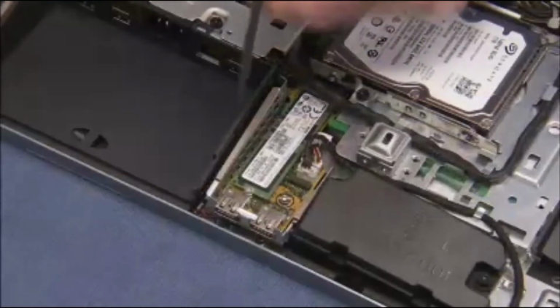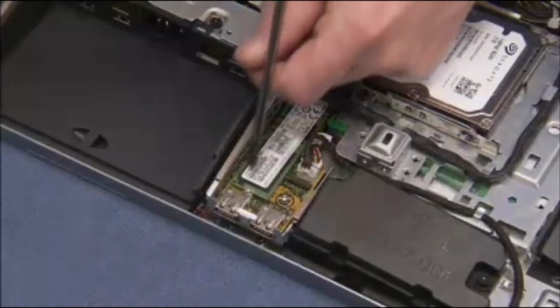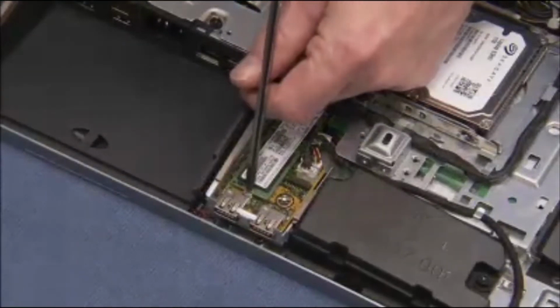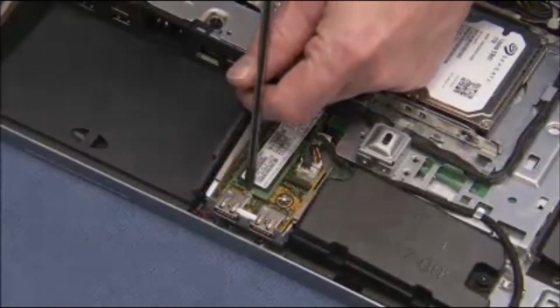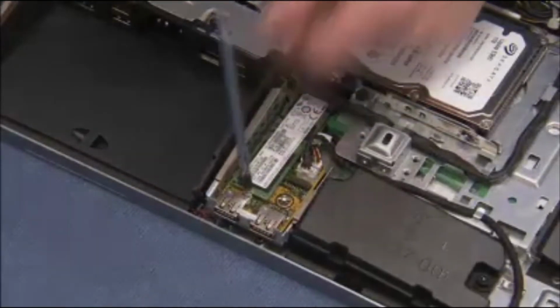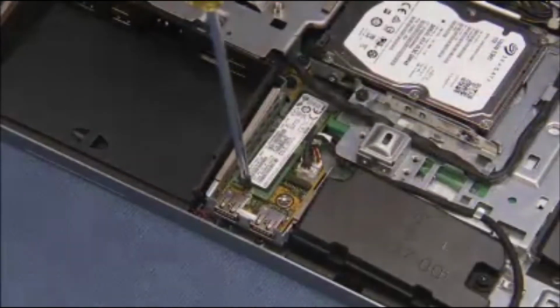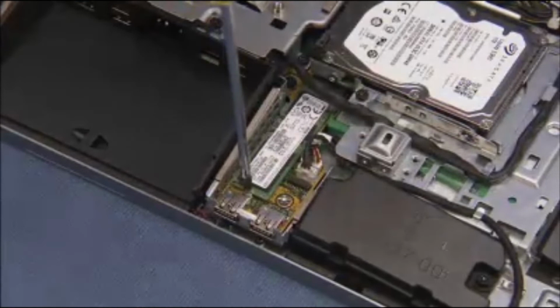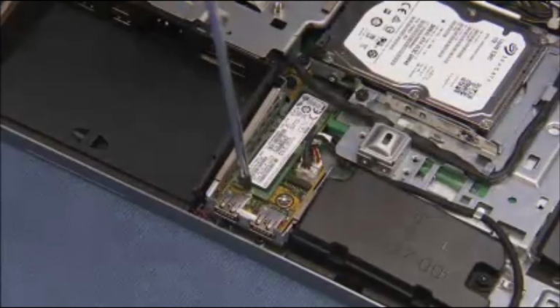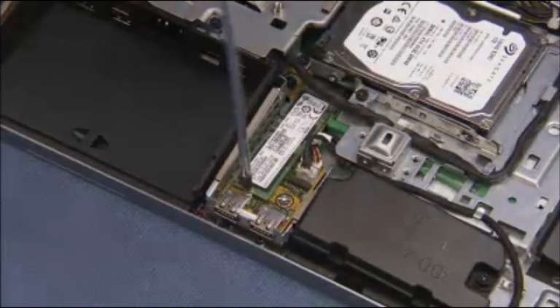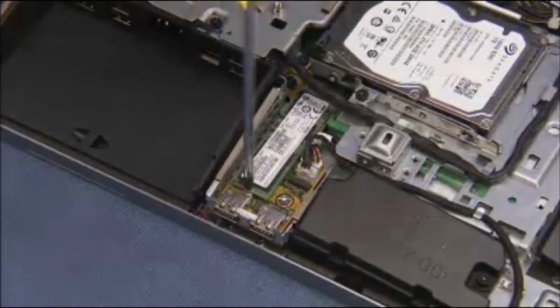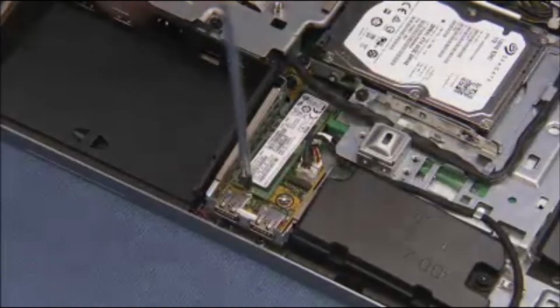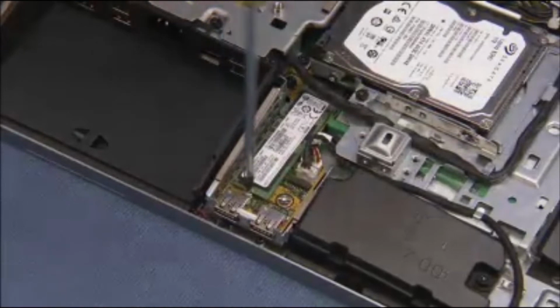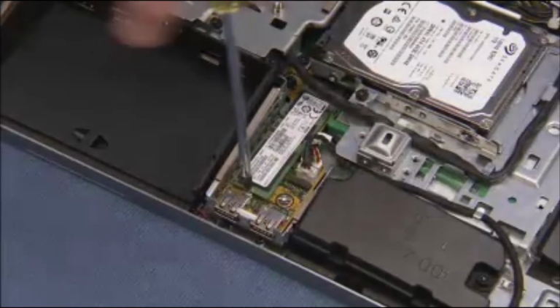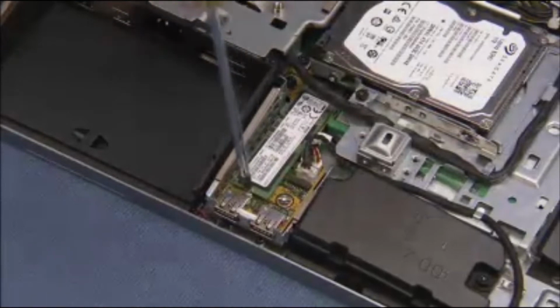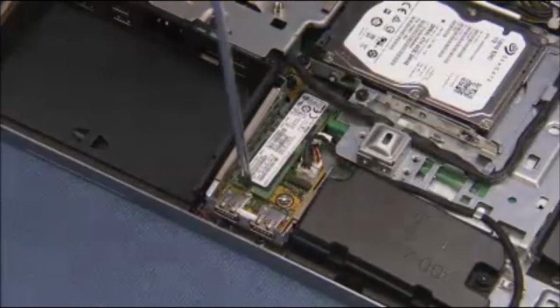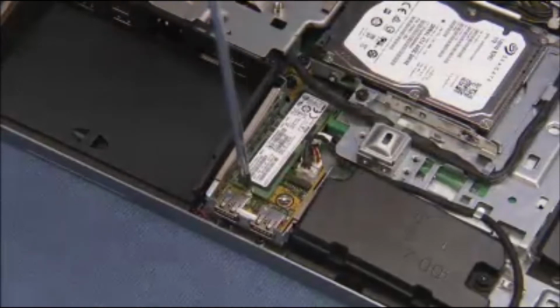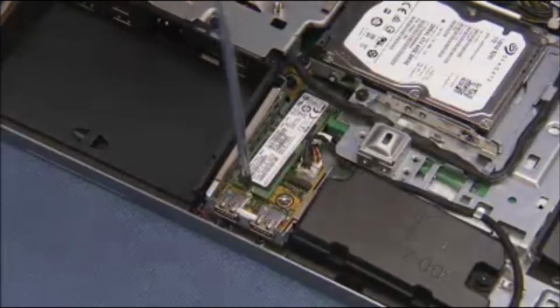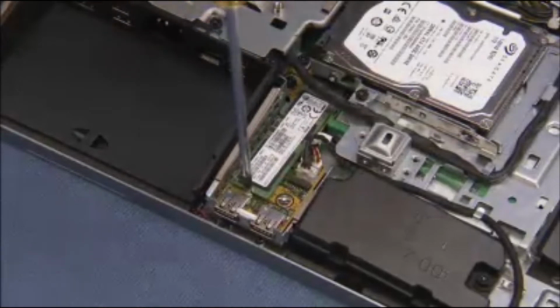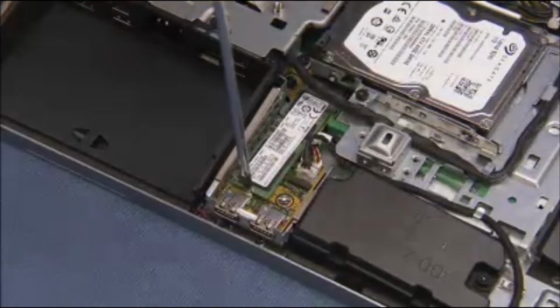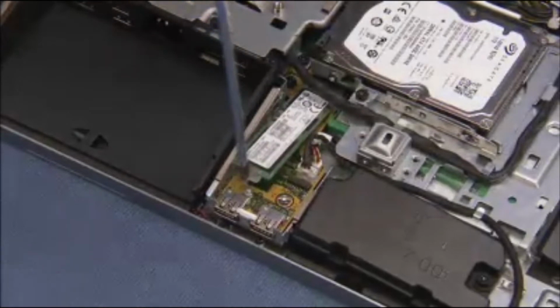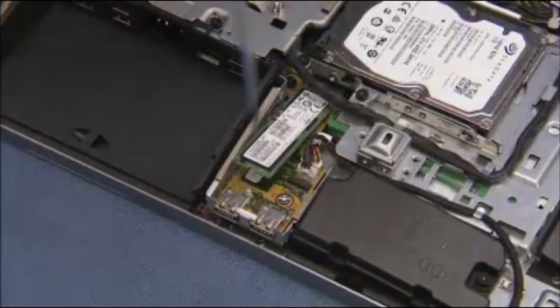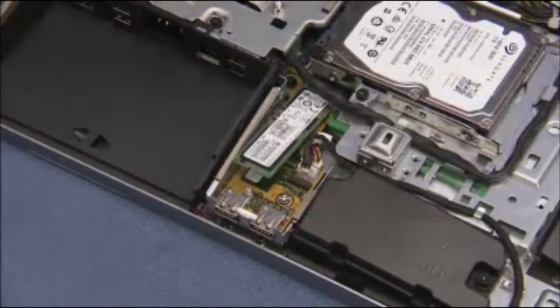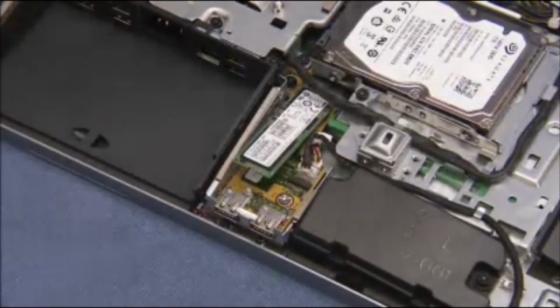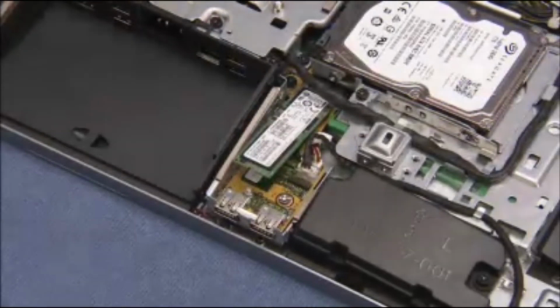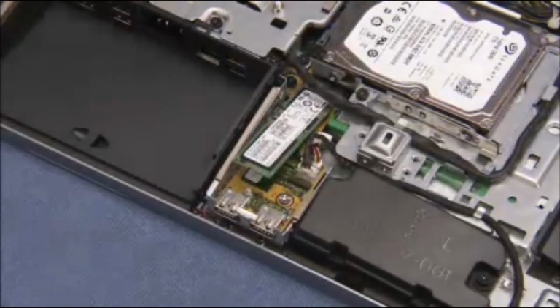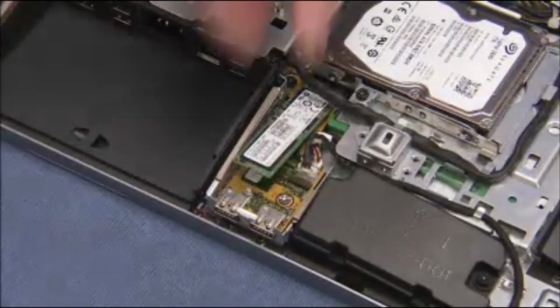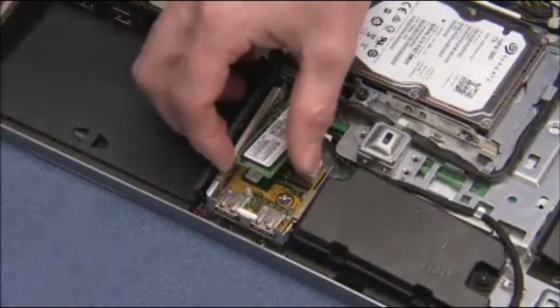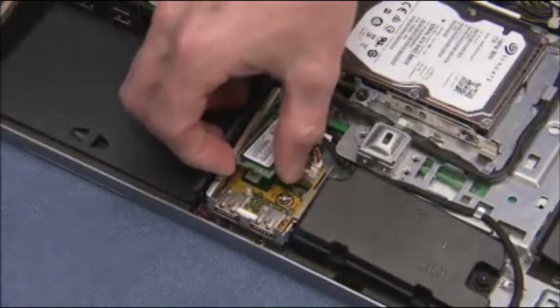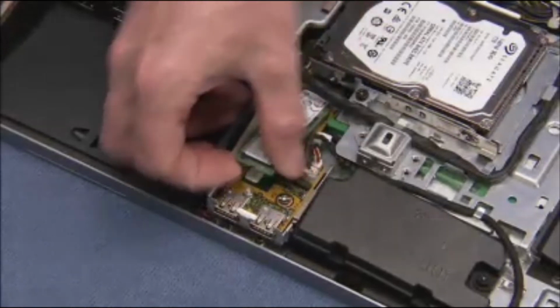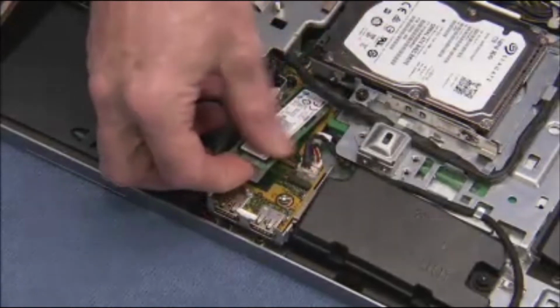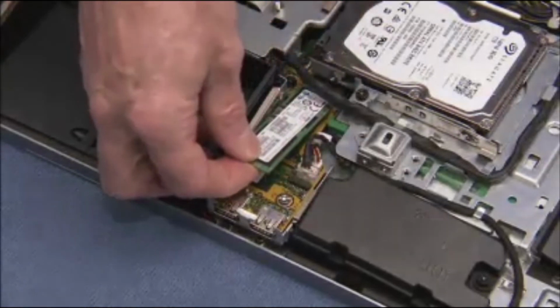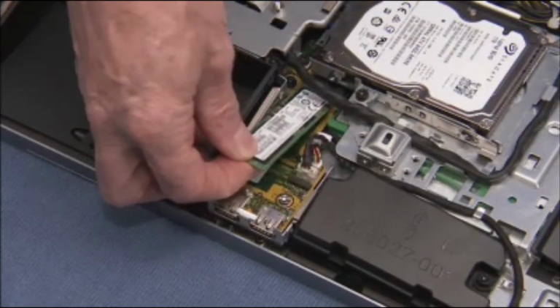Detach the Phillips number one screw securing the M.2 drive to the unit. The board will pop up. Pull the M.2 drive out of its motherboard socket.